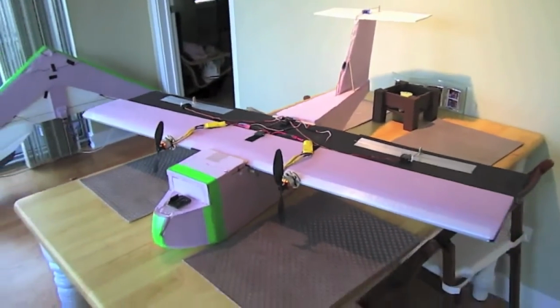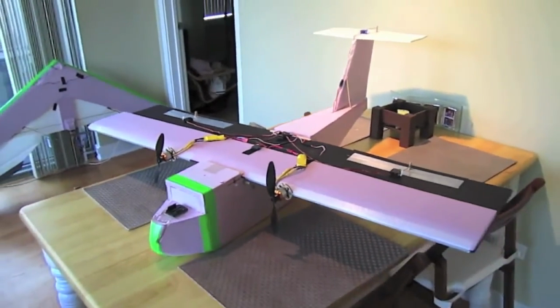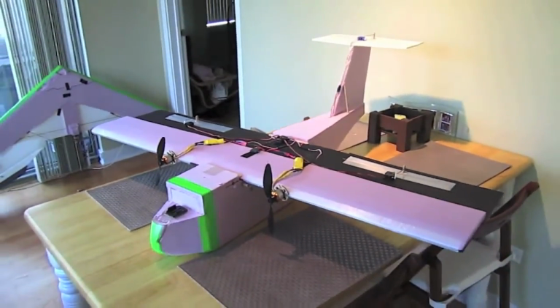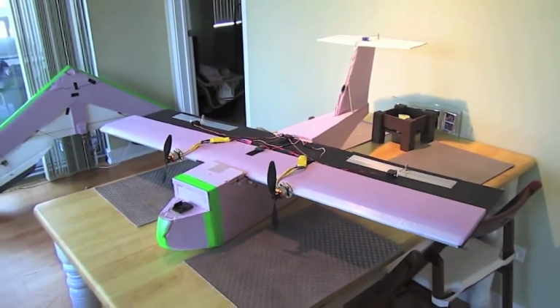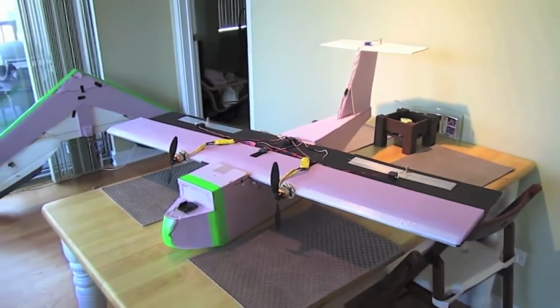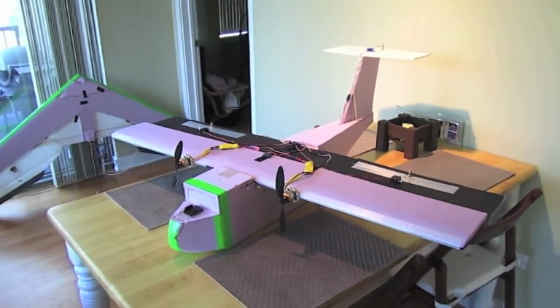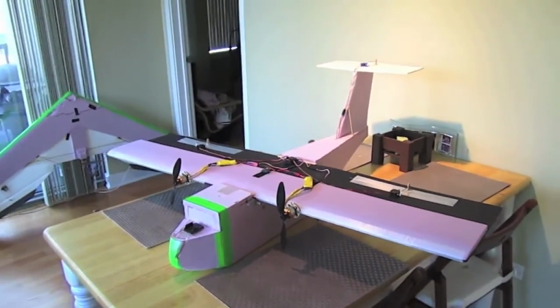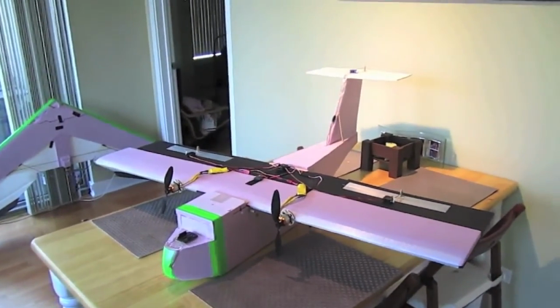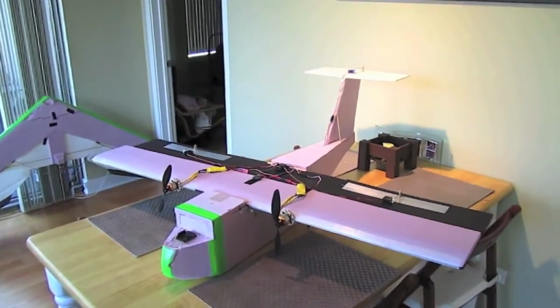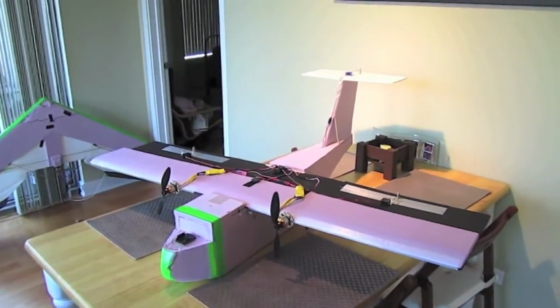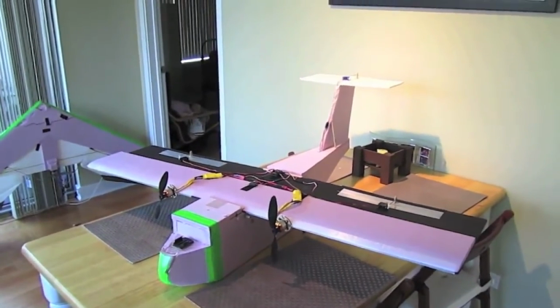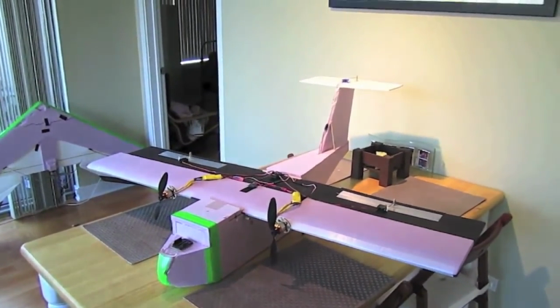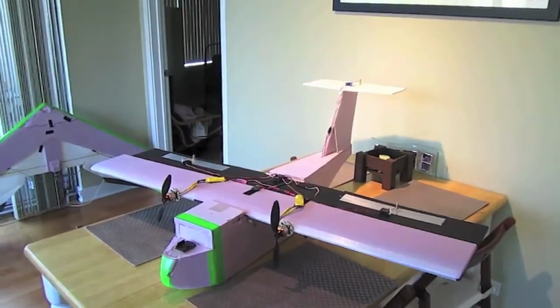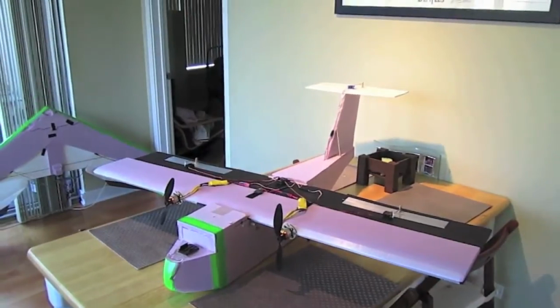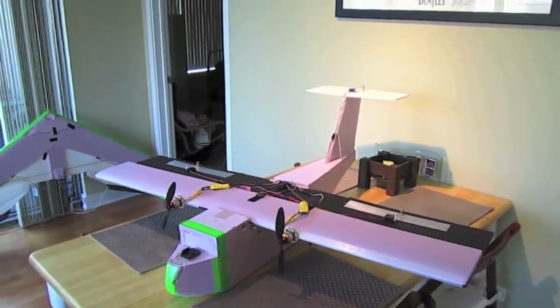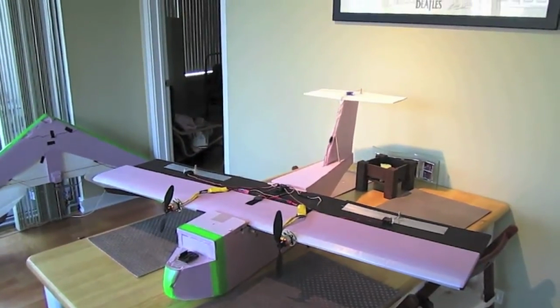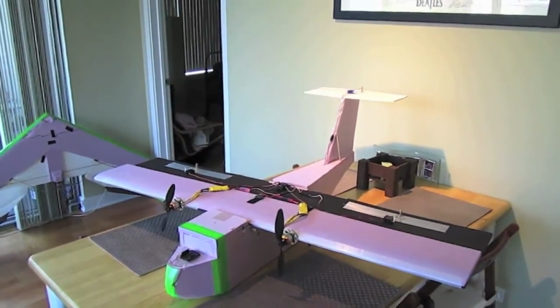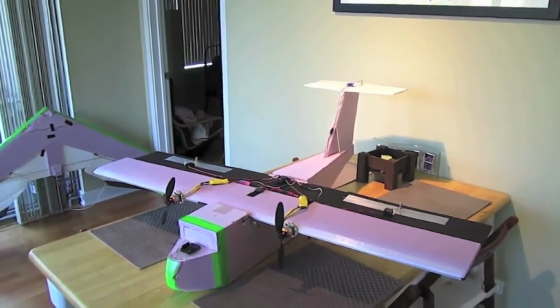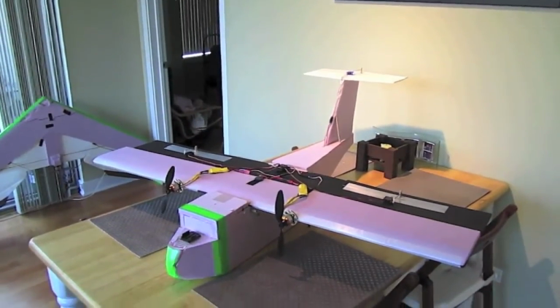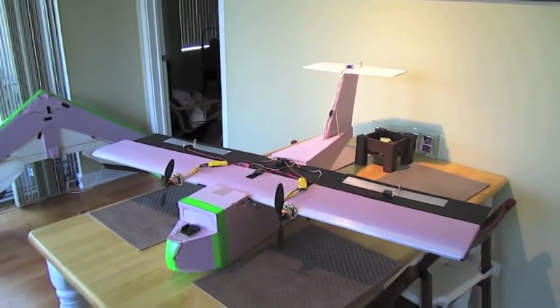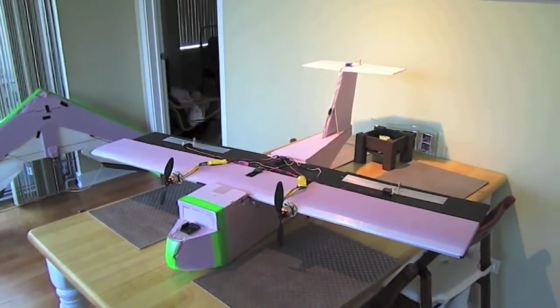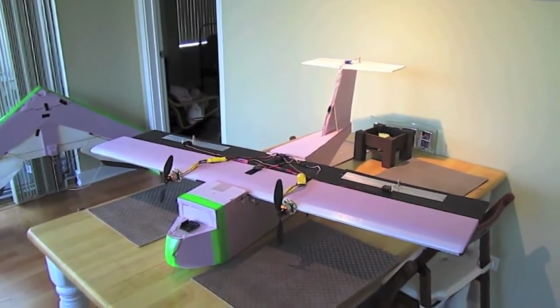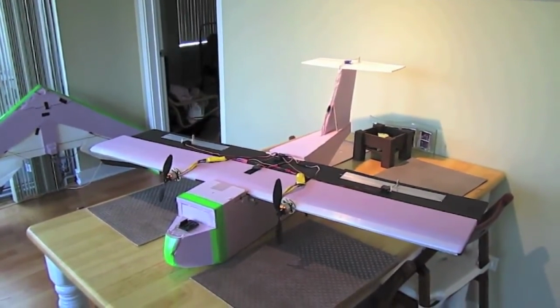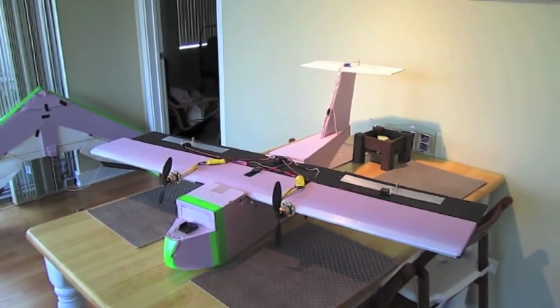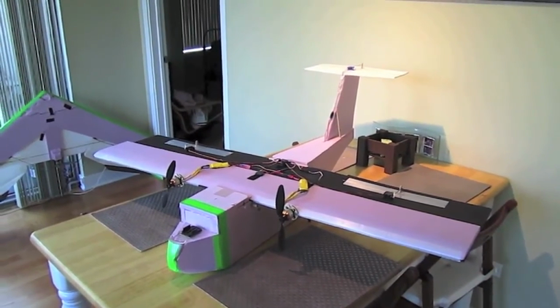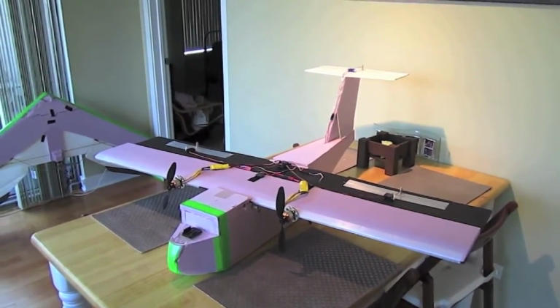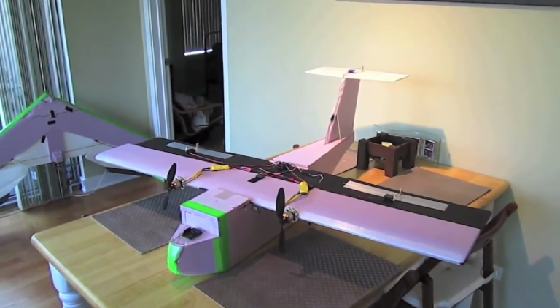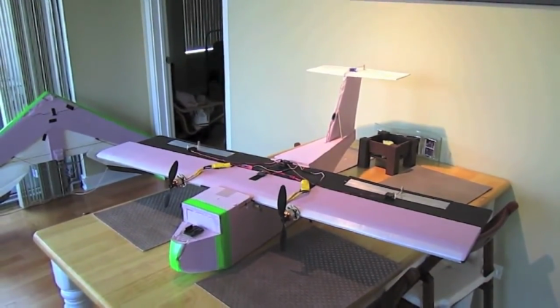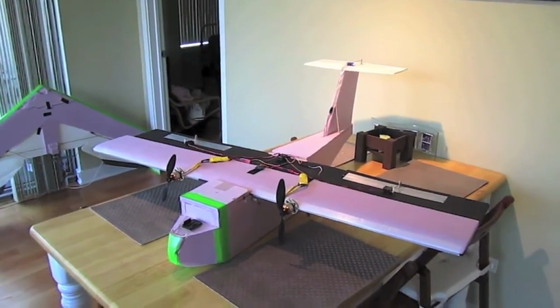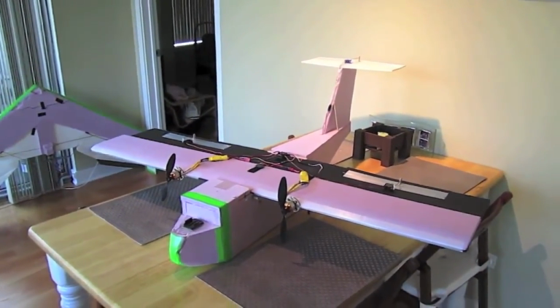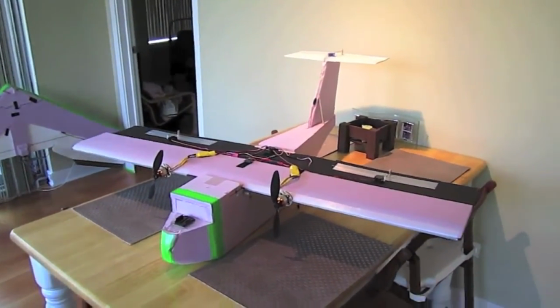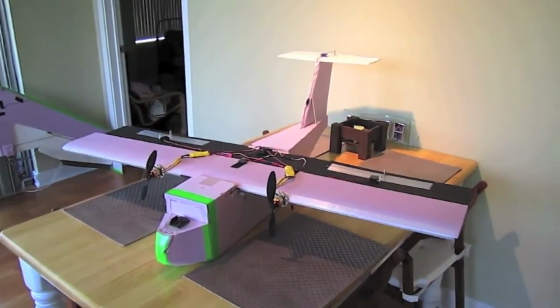I have some flight footage to show you guys. I only did one bomb drop unfortunately because my little parachute got caught in a tree, but I have video of that drop and some aerial video. So enjoy.